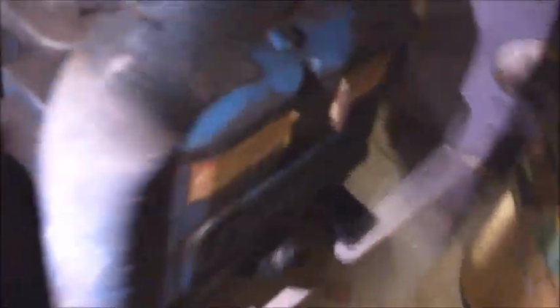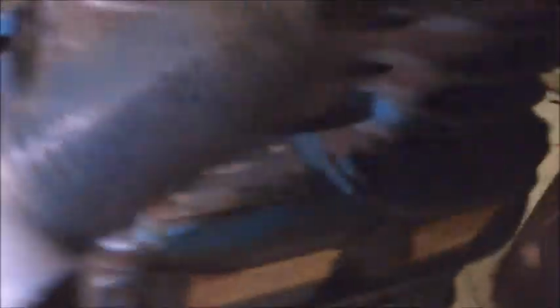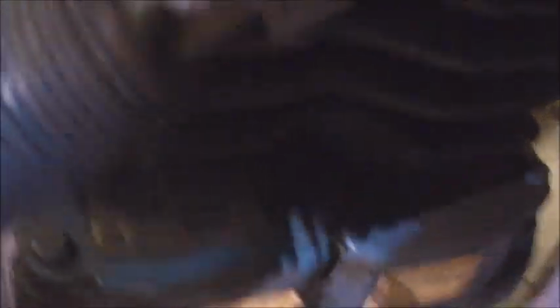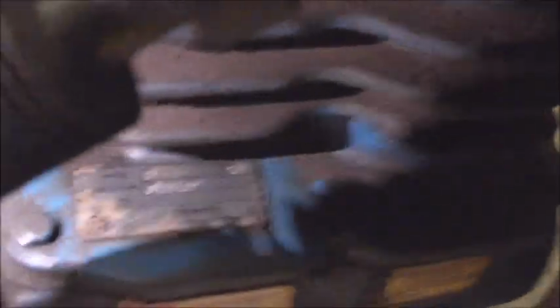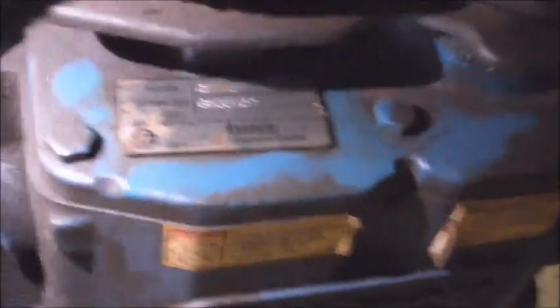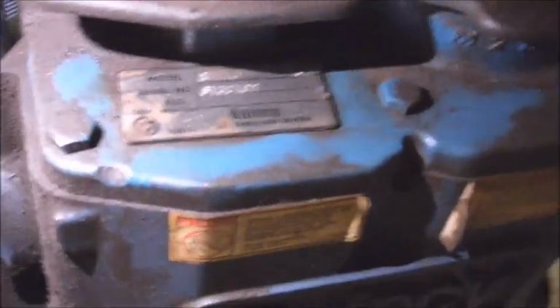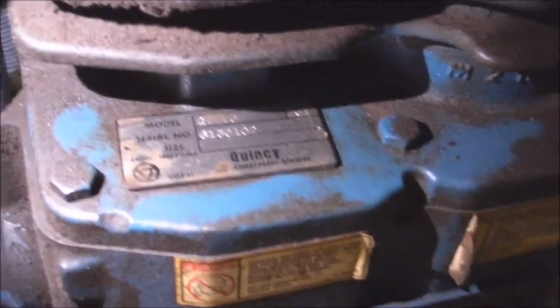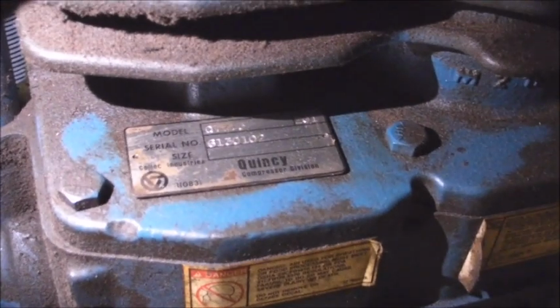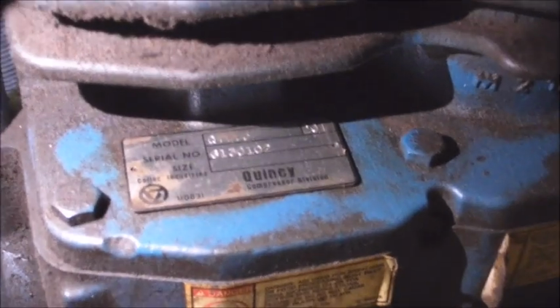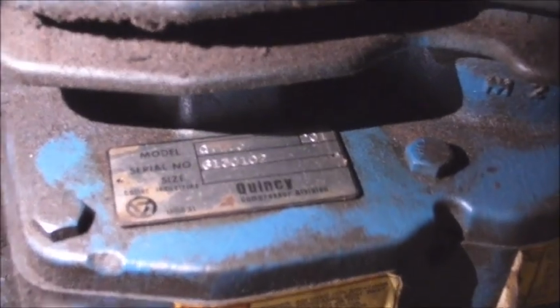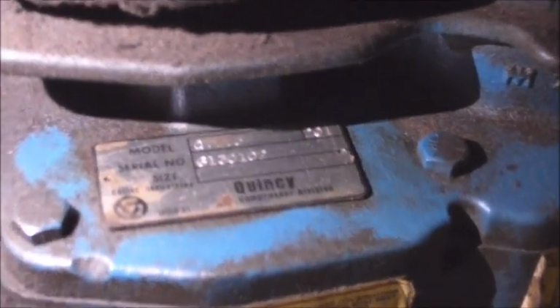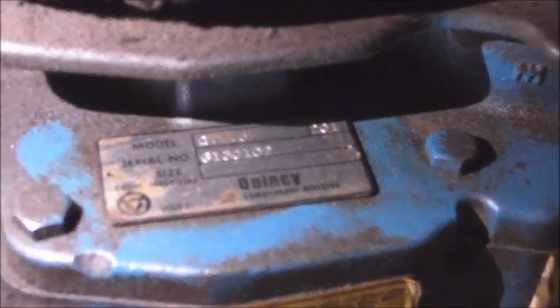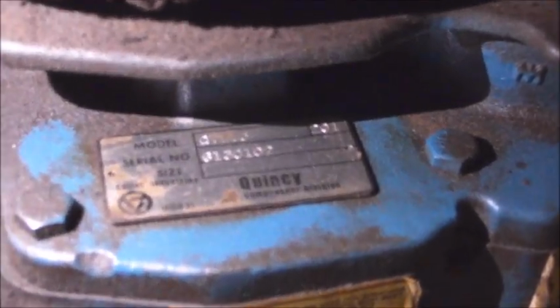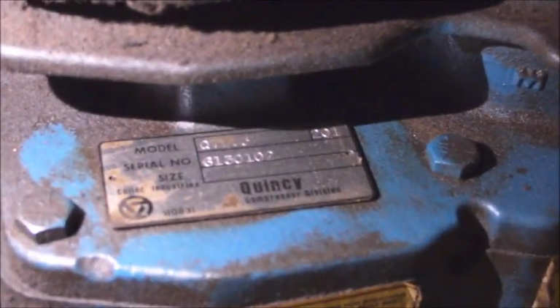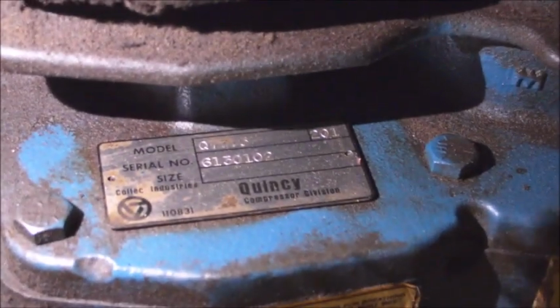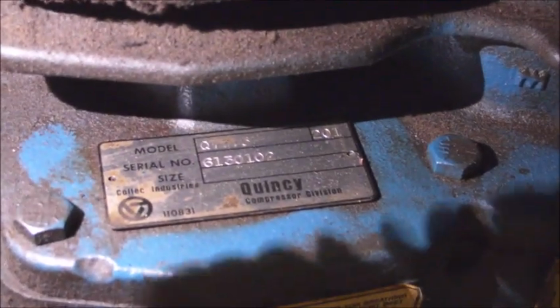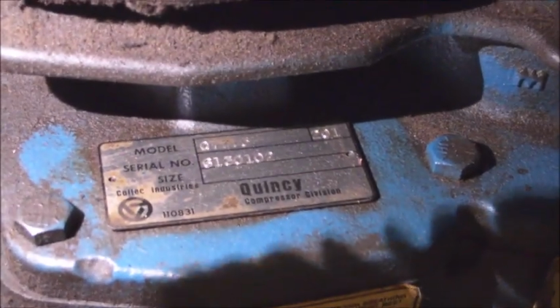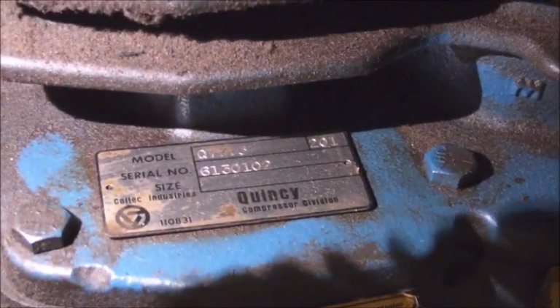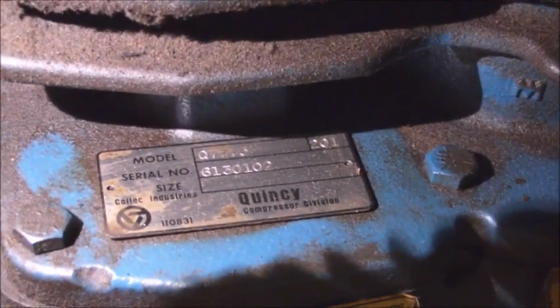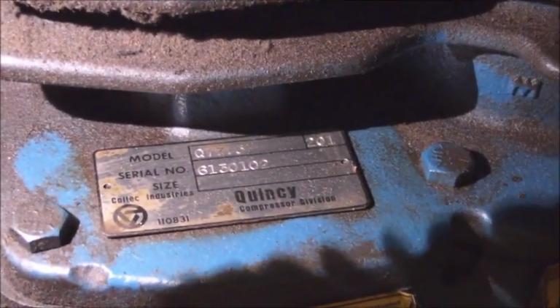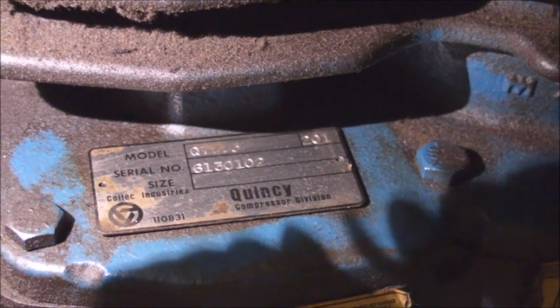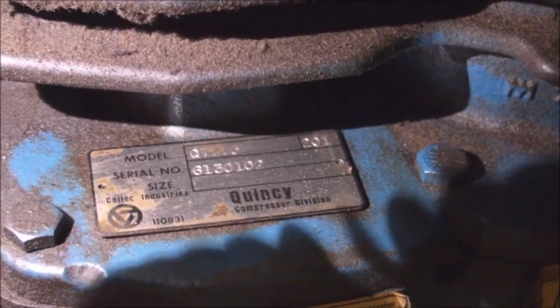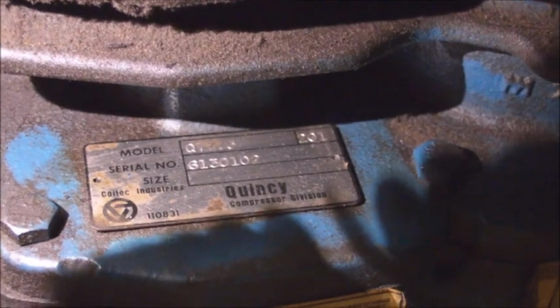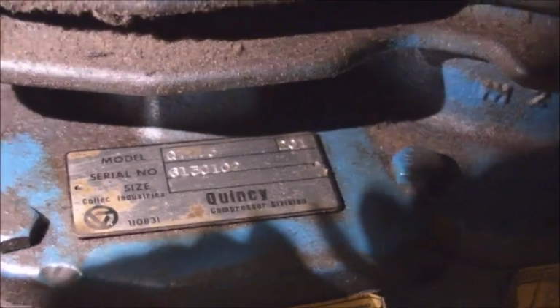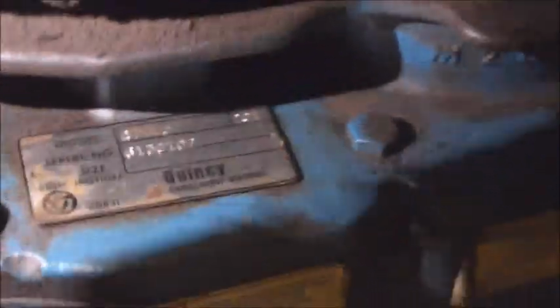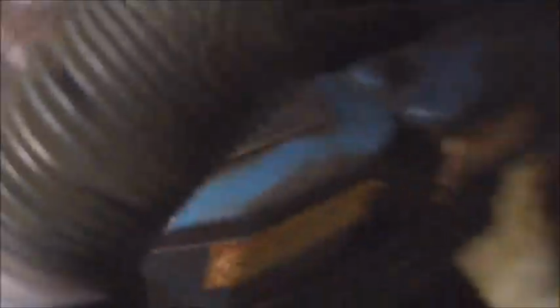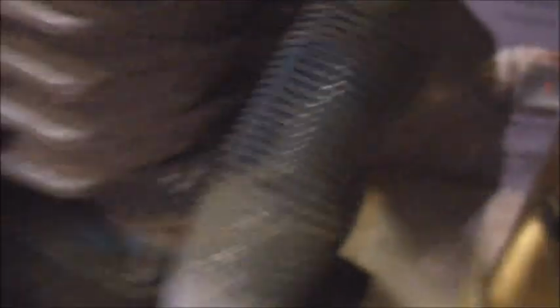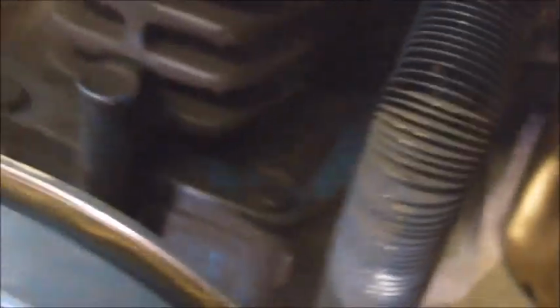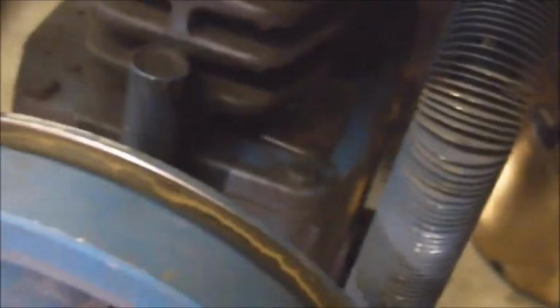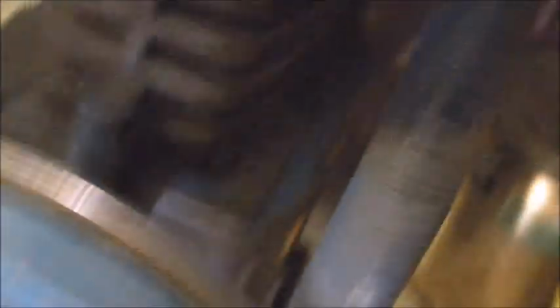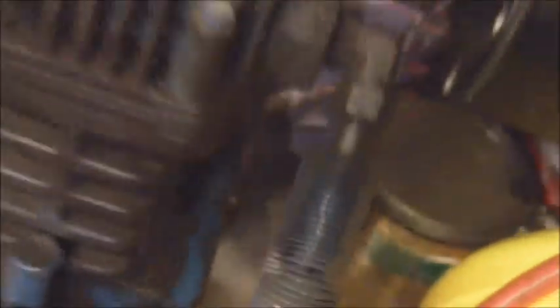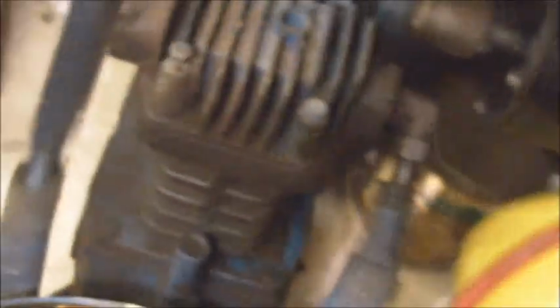Let's see if we can look at the serial number. You can kind of see it there — Quincy 7.5, it was made in 1982, which makes it about 36 years old.